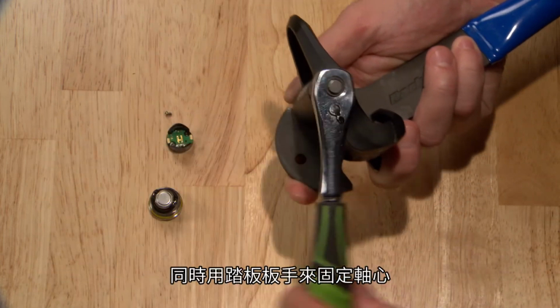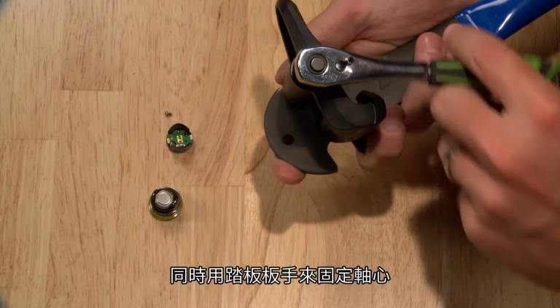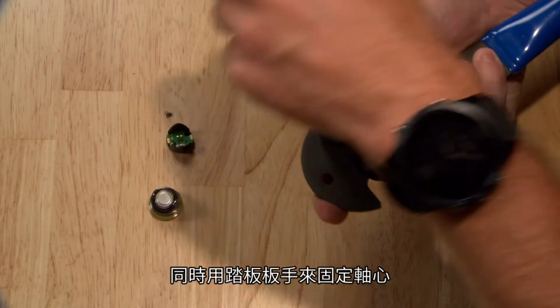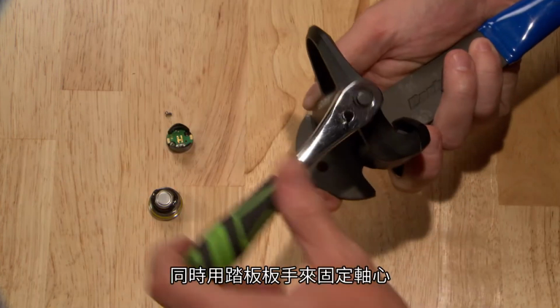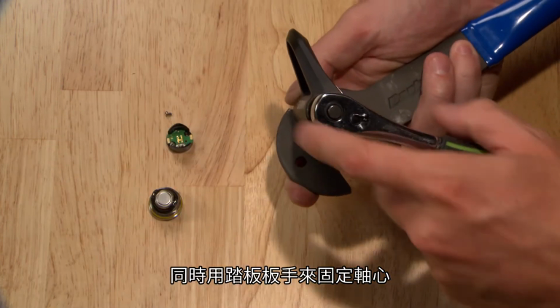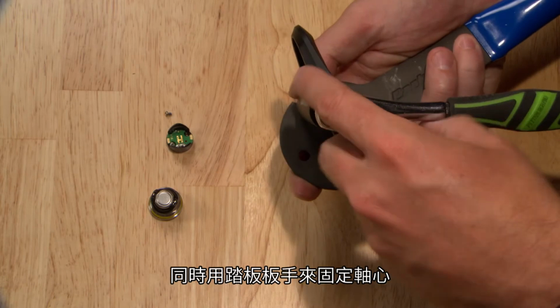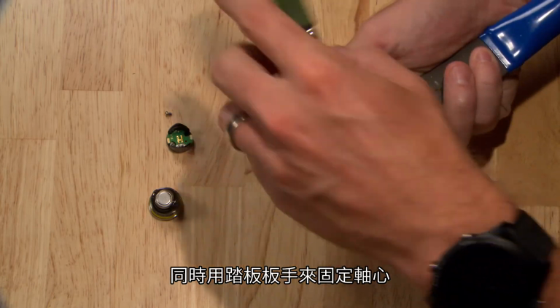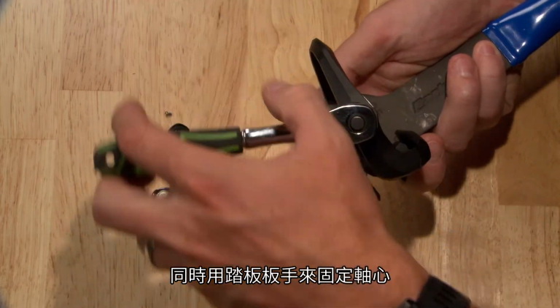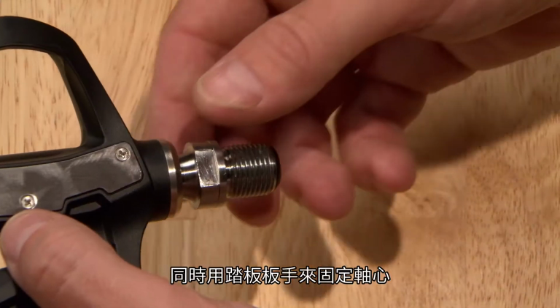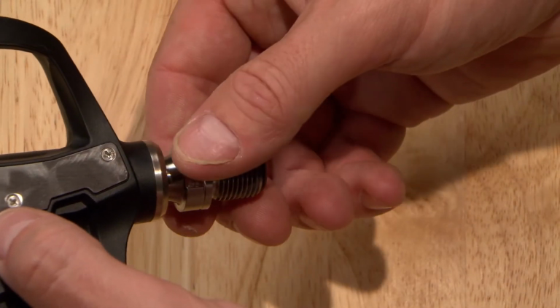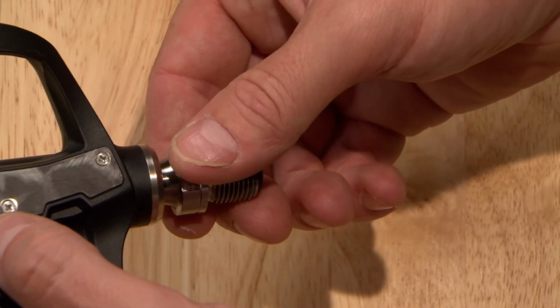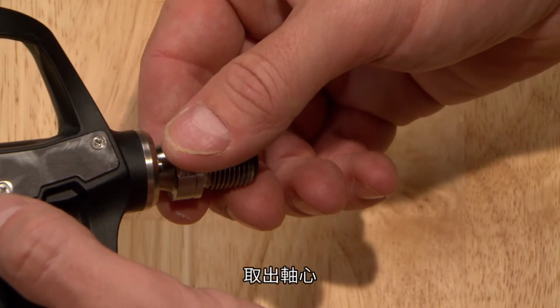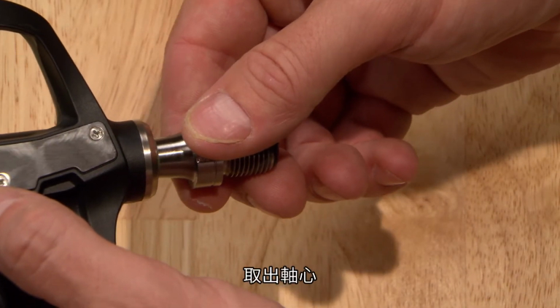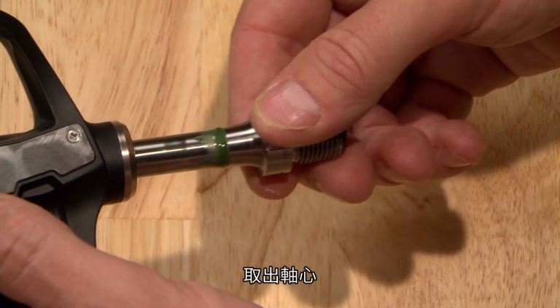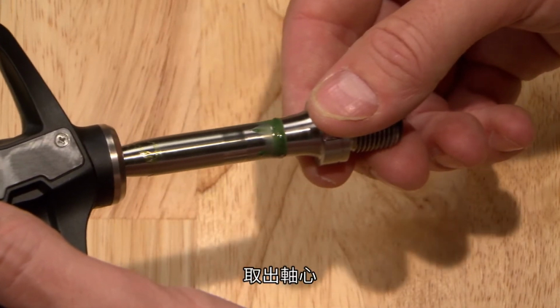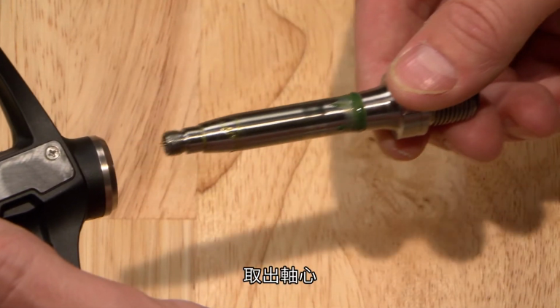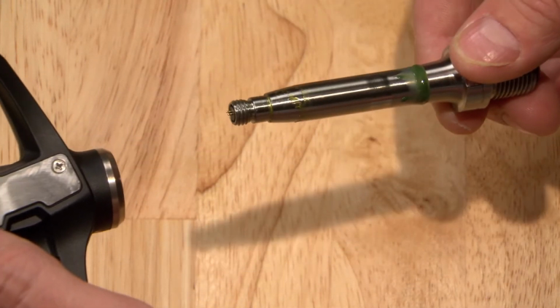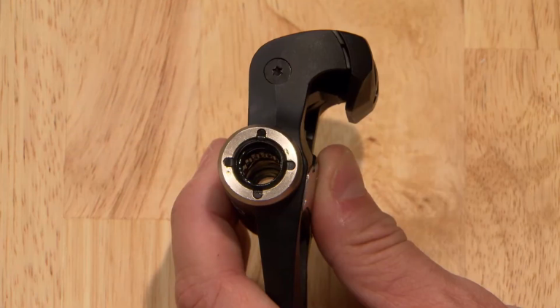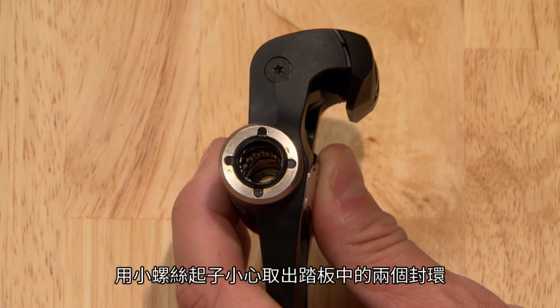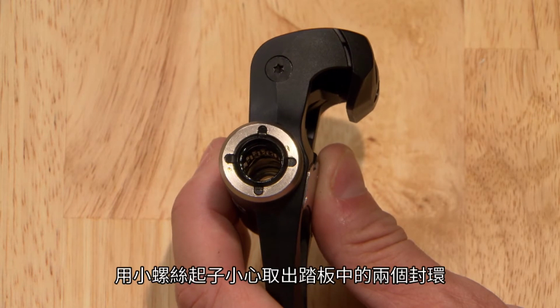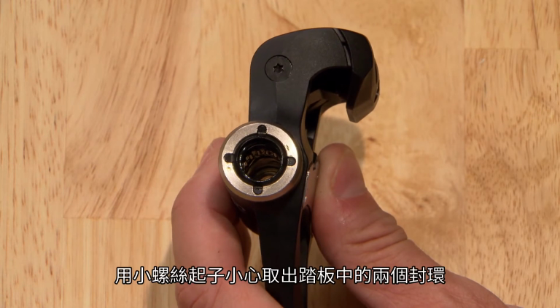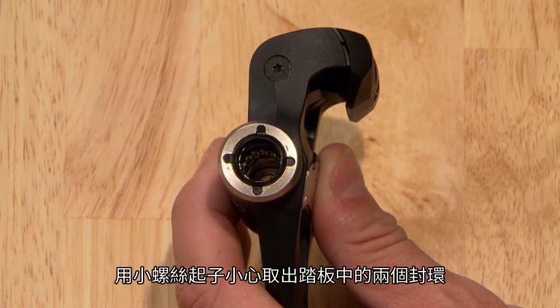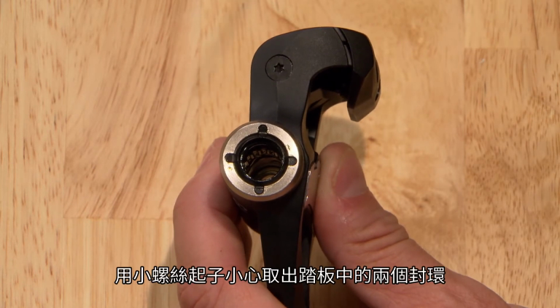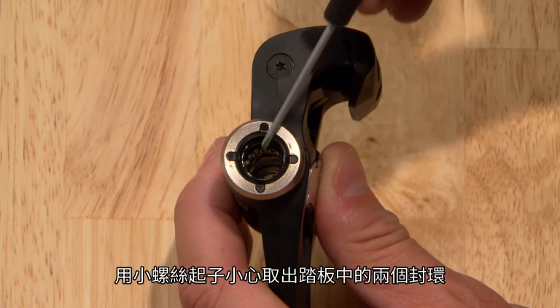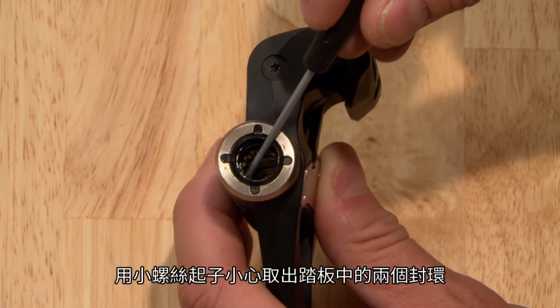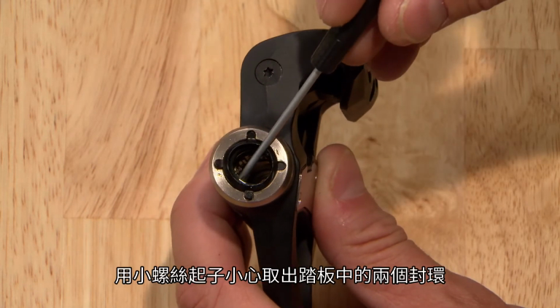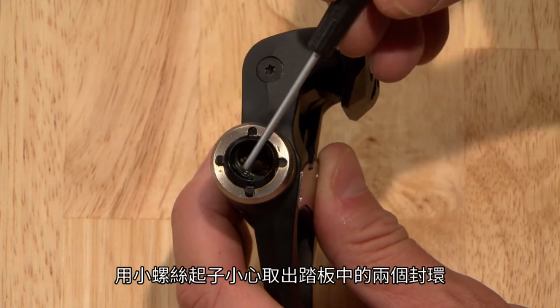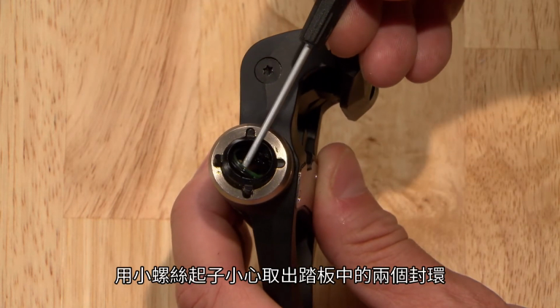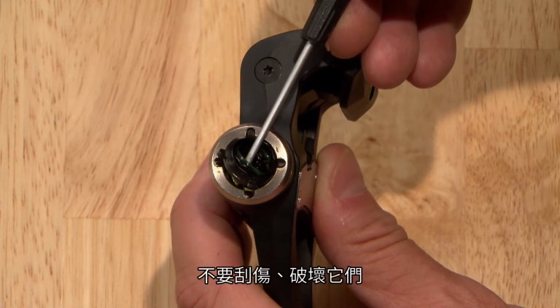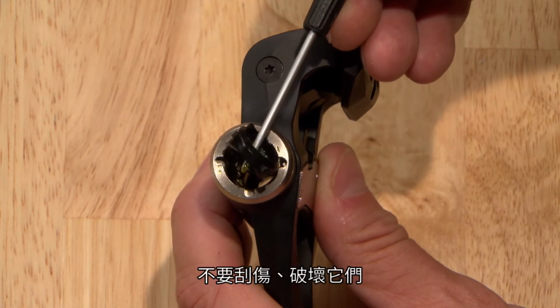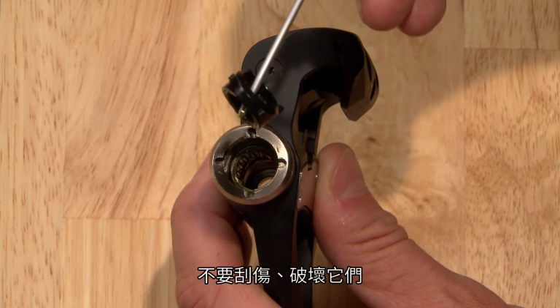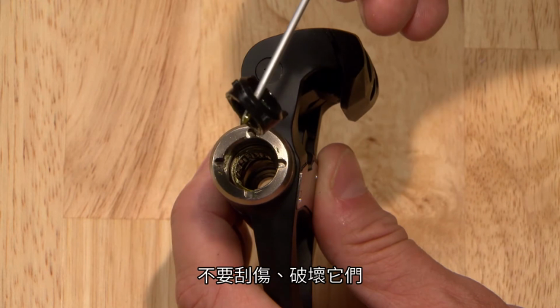Use a pedal wrench to keep the spindle from rotating. Slide out the spindle. Carefully remove the two seals from the pedal body with your small screwdriver so you don't scratch or damage them.